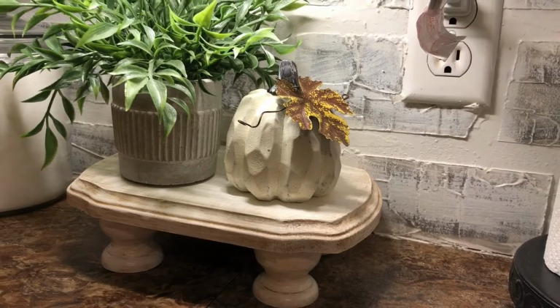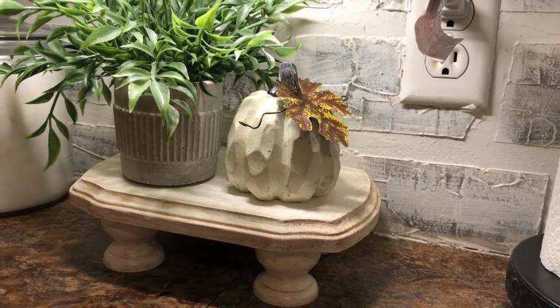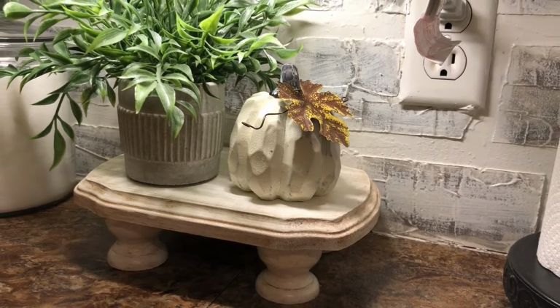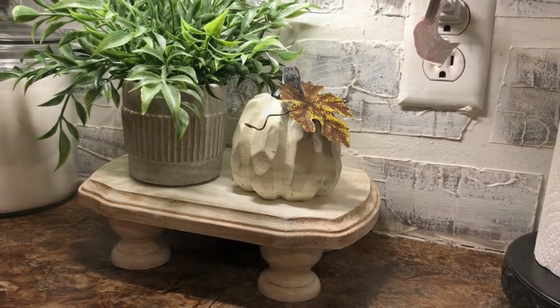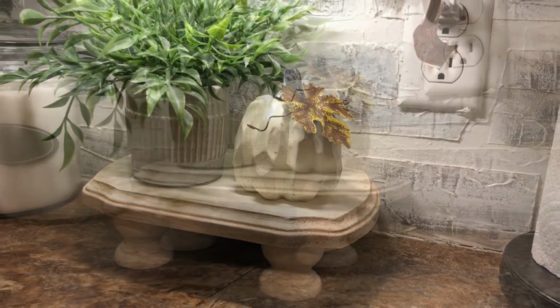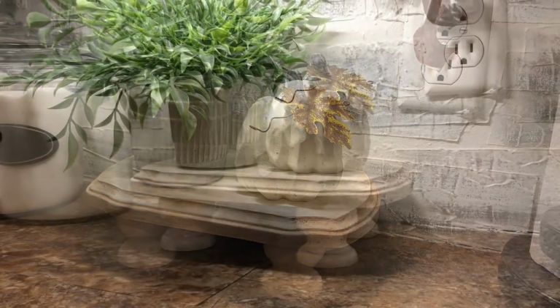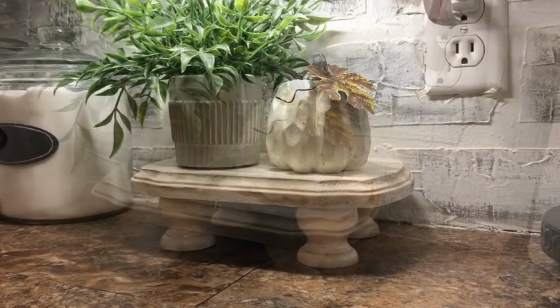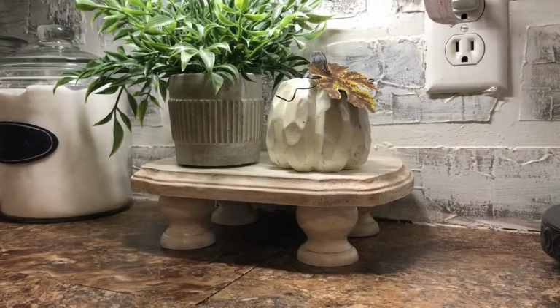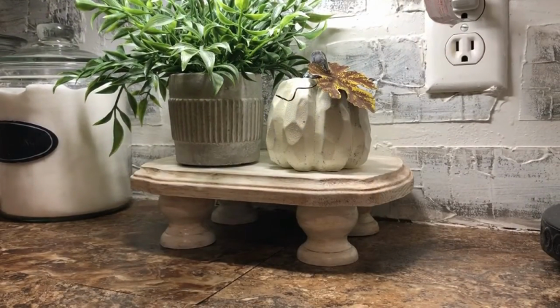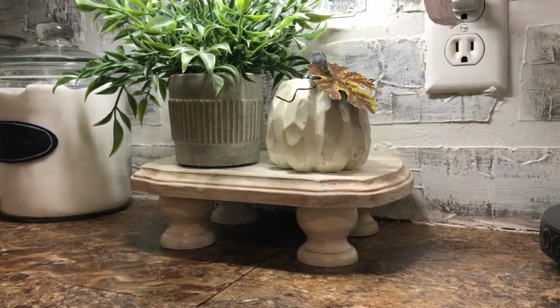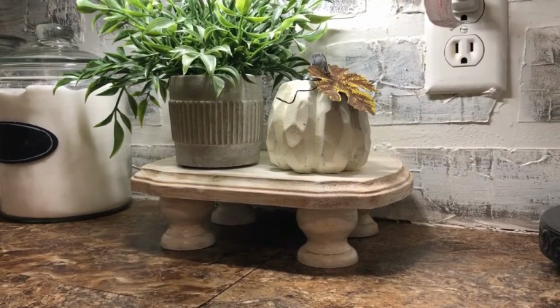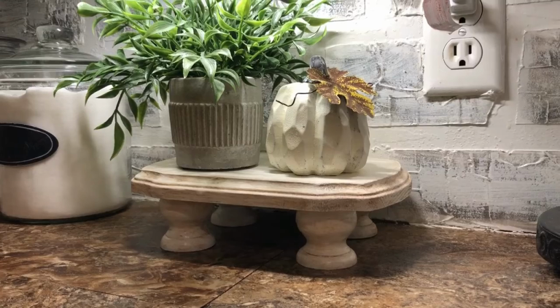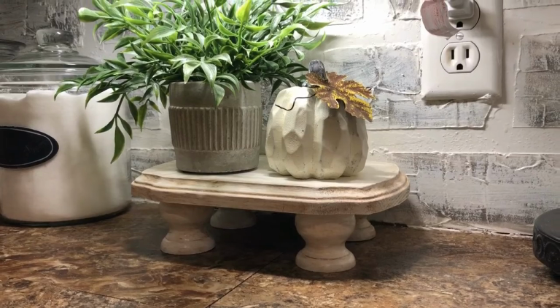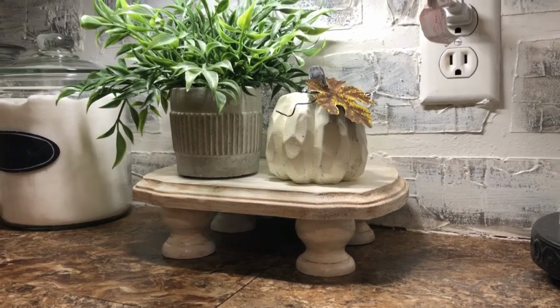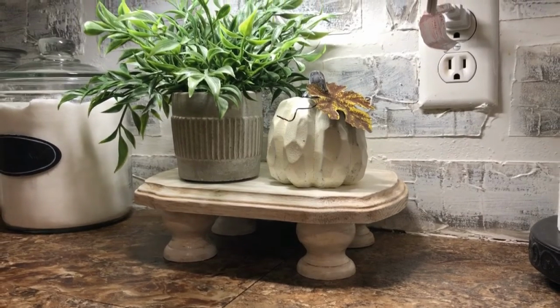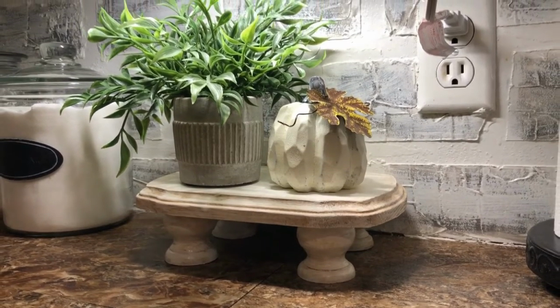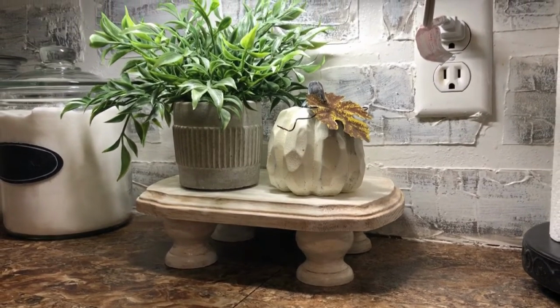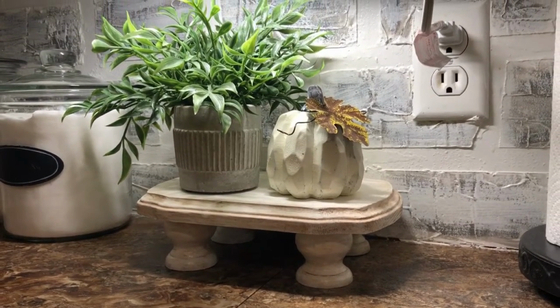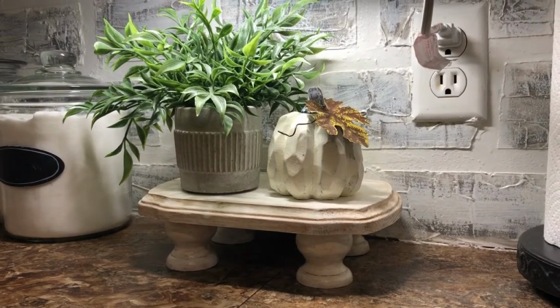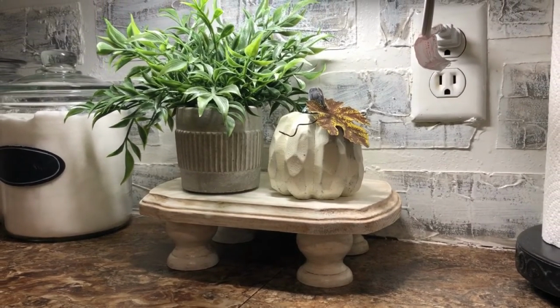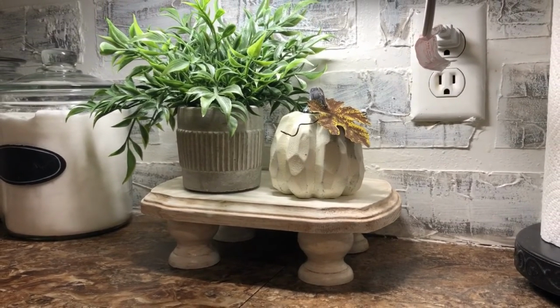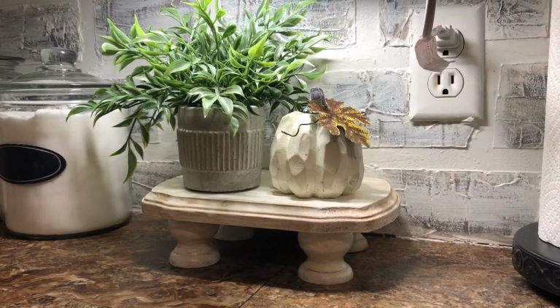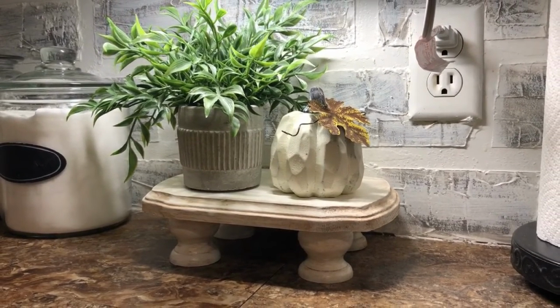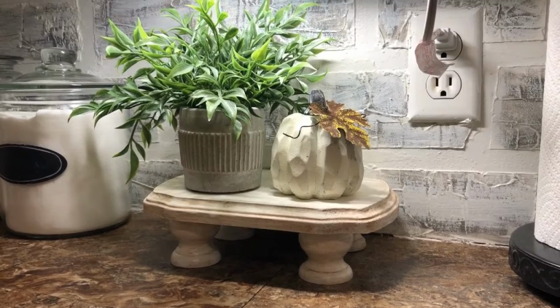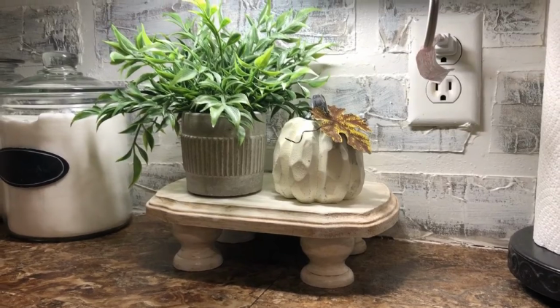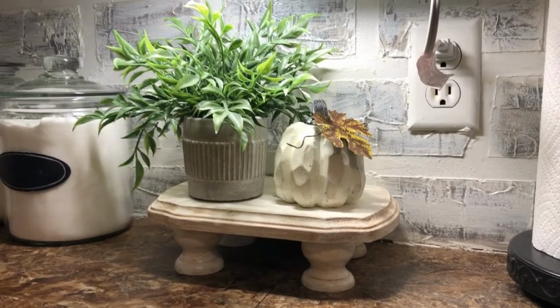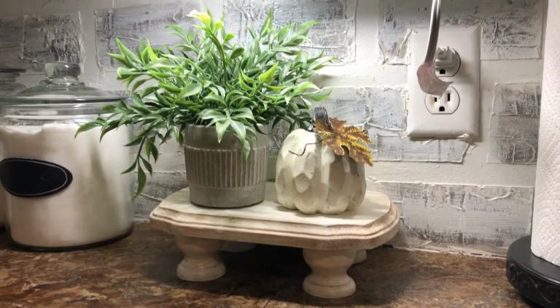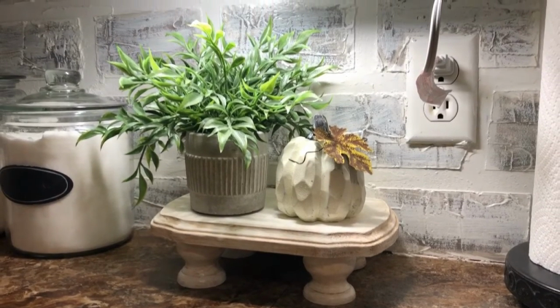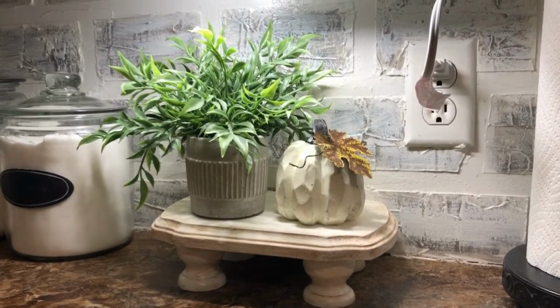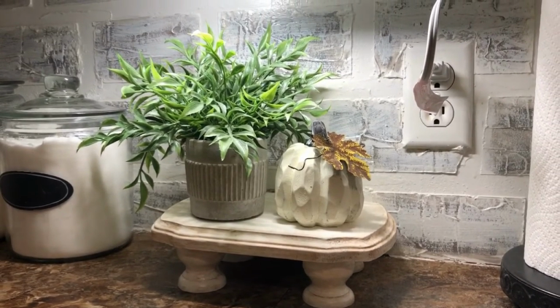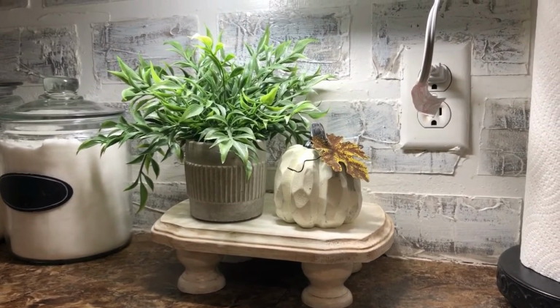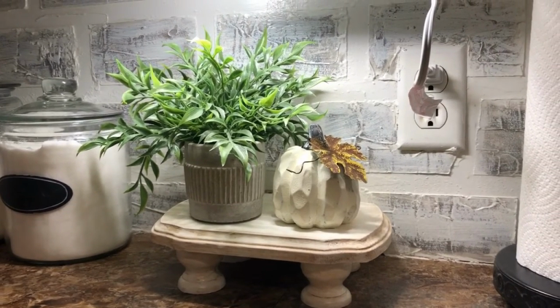I've never used wax before, but you live and learn. I think it's really cute, and I just put it here in my kitchen. I'm sure I'll change it out, but for right now I think it's really cute right there. If you like this video, make sure to check out Jen's video — I'll link it below. Hers was really cute too.